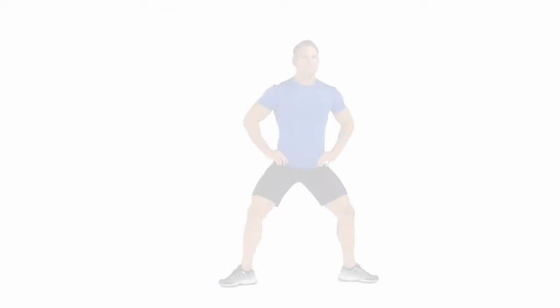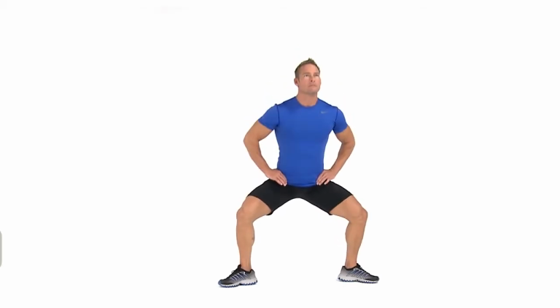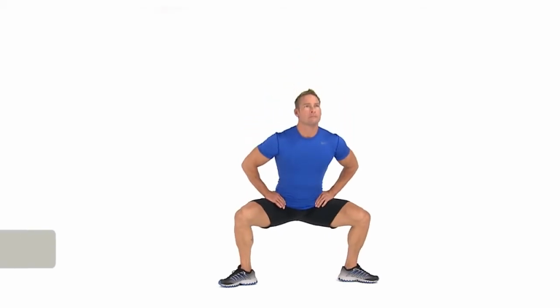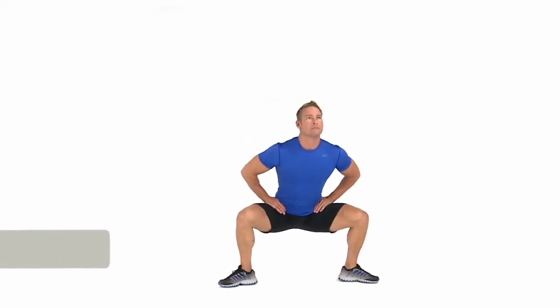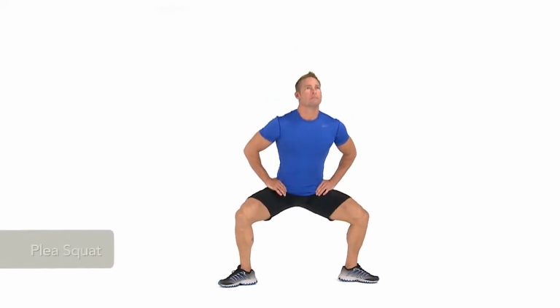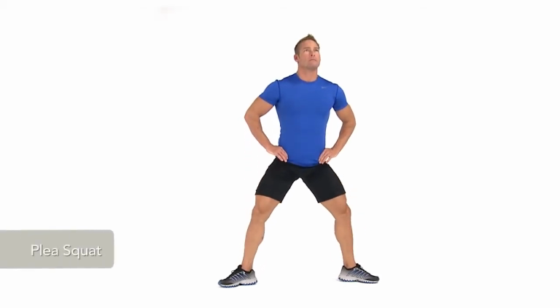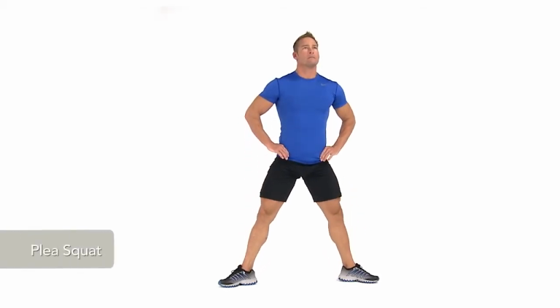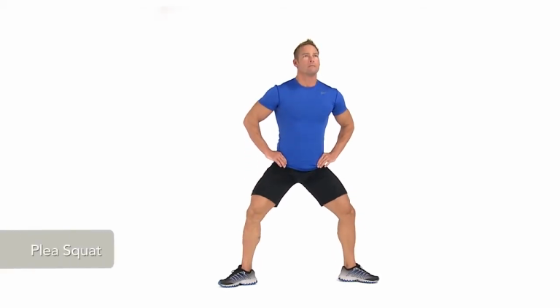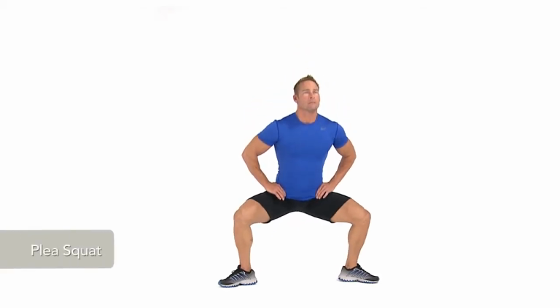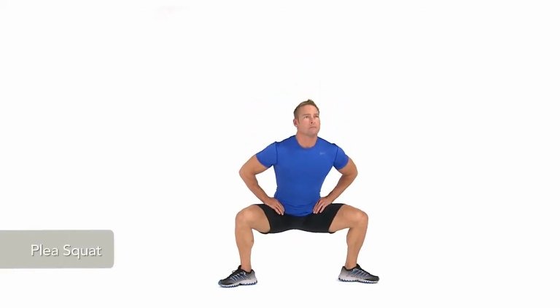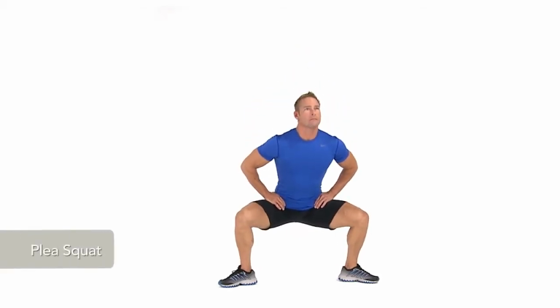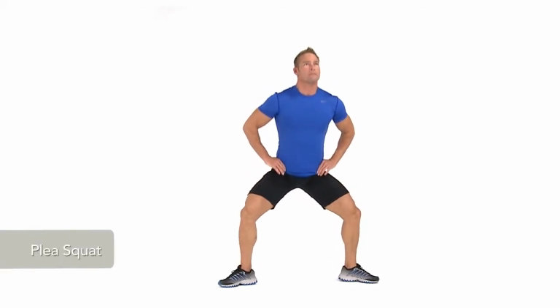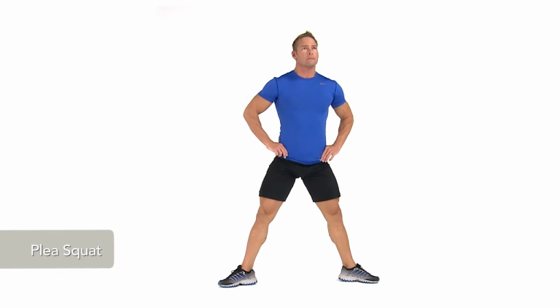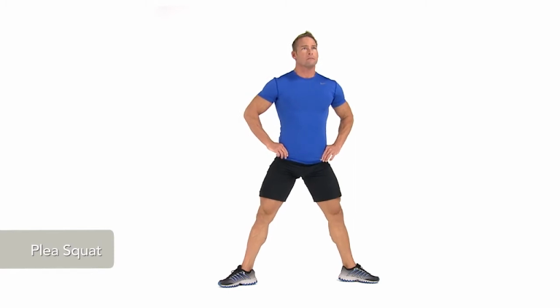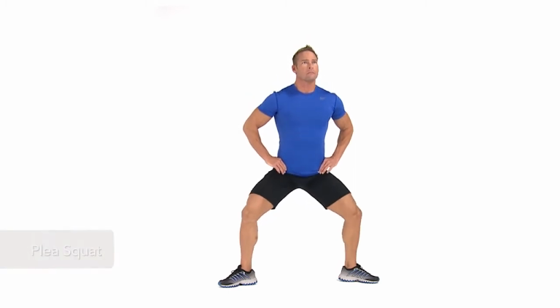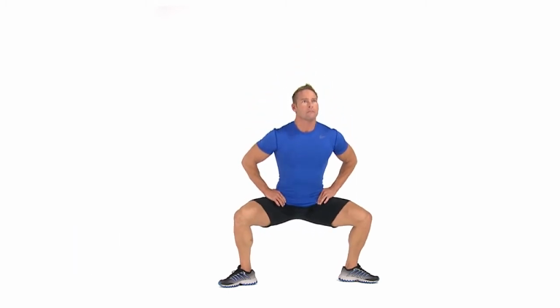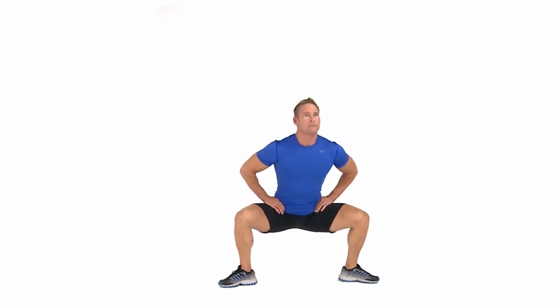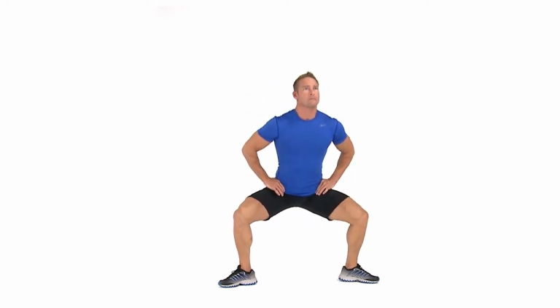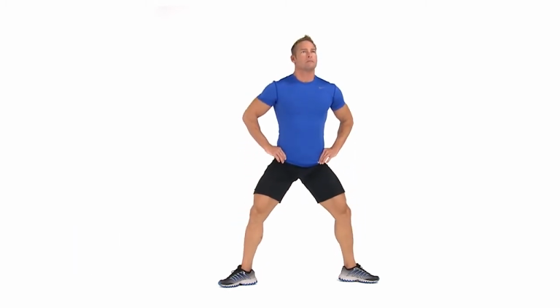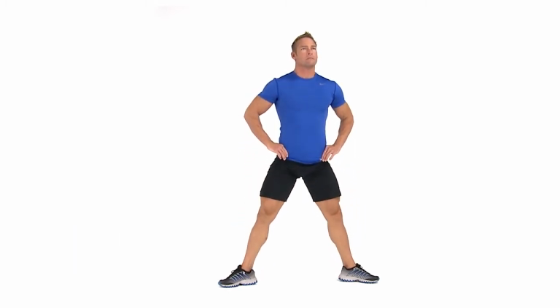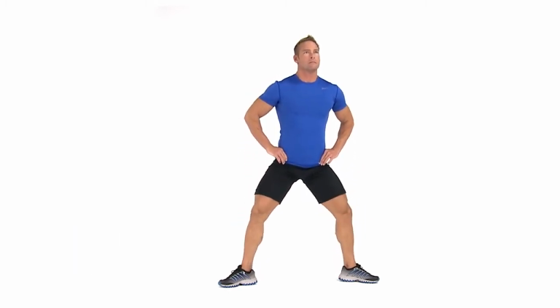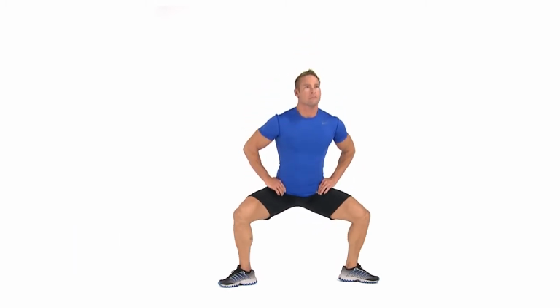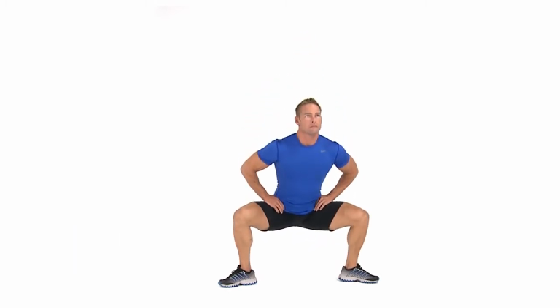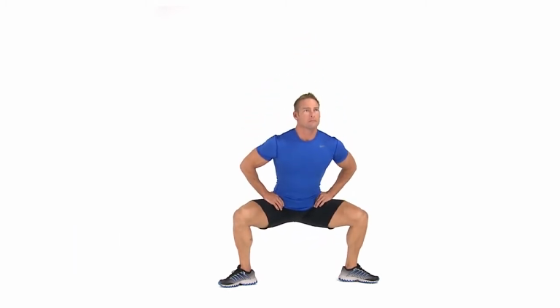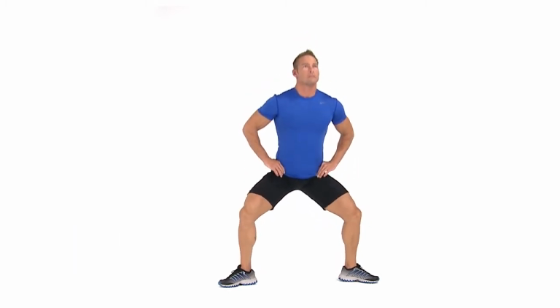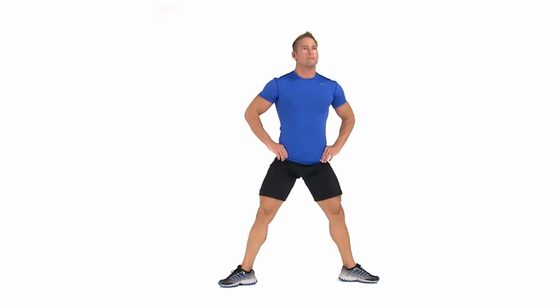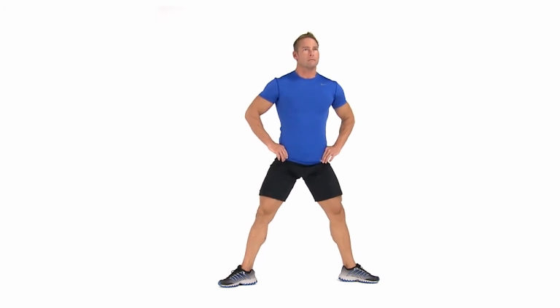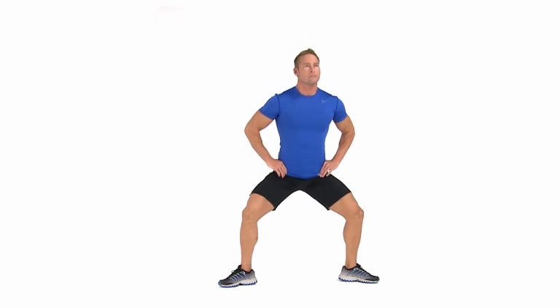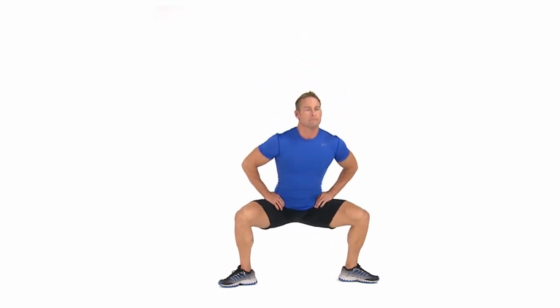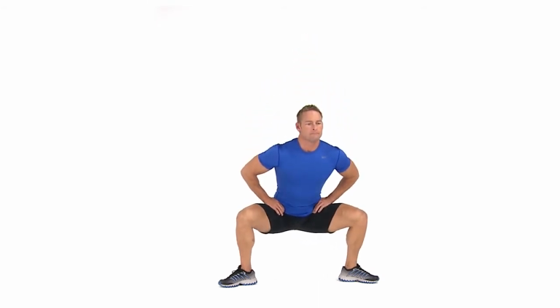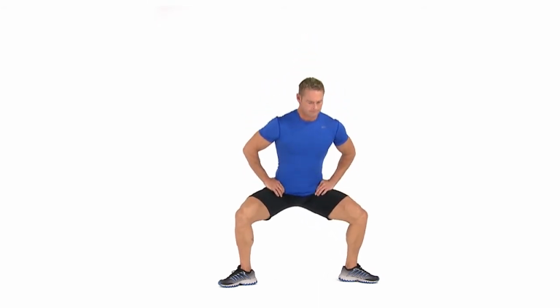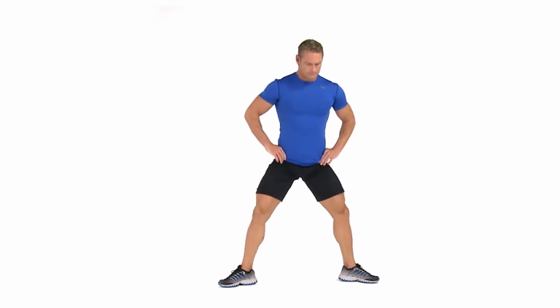To perform a plie squat, stand with your feet wider than shoulders-width apart, toes pointed out, and hands on your hips. Bend your knees and lower your body while keeping your back straight, chest out, and knees over your toes. Descend until your thighs are parallel with the floor.